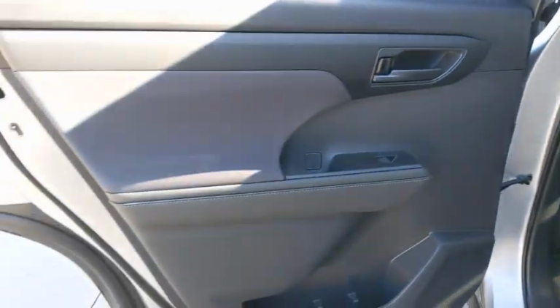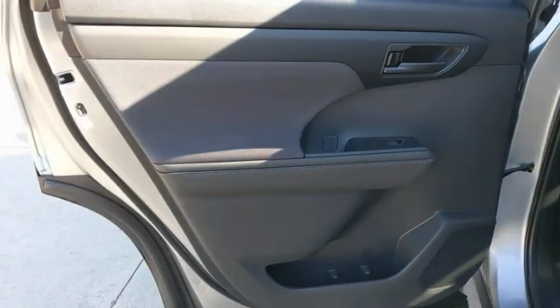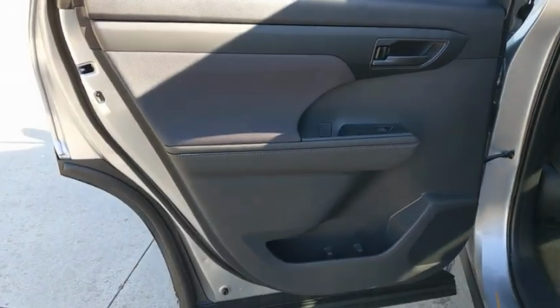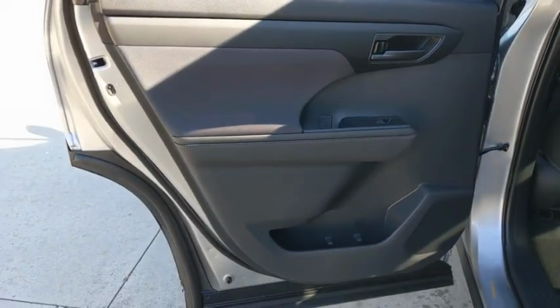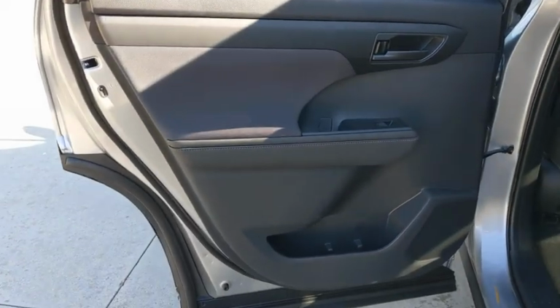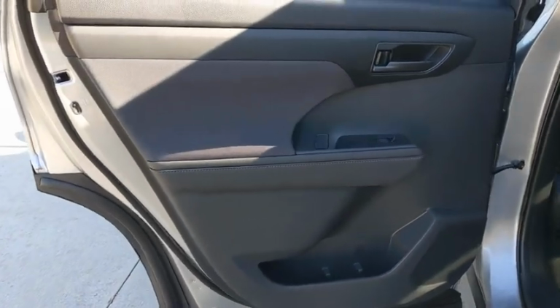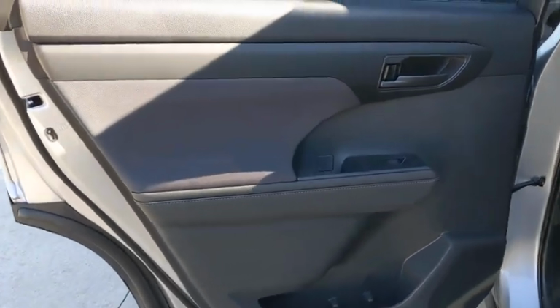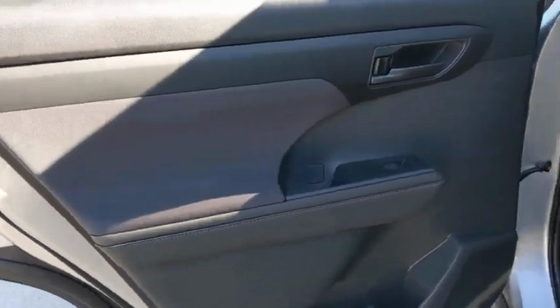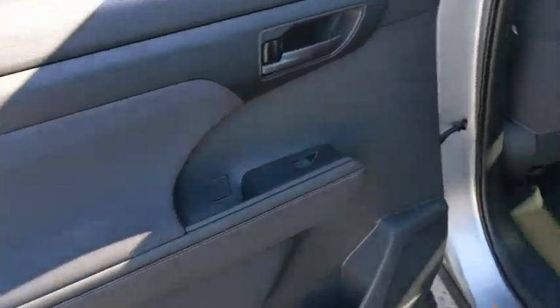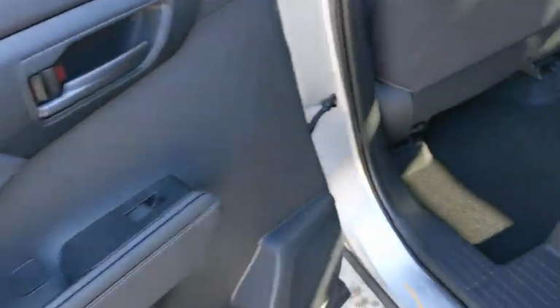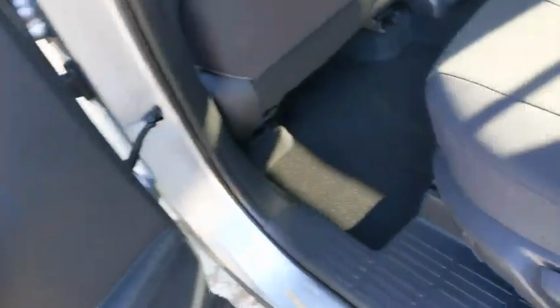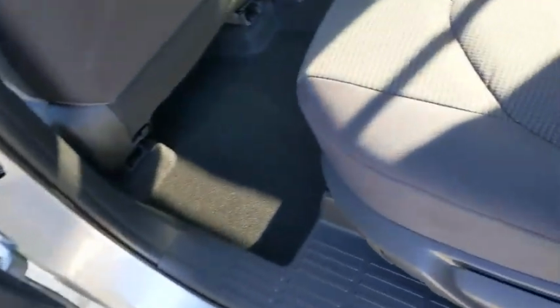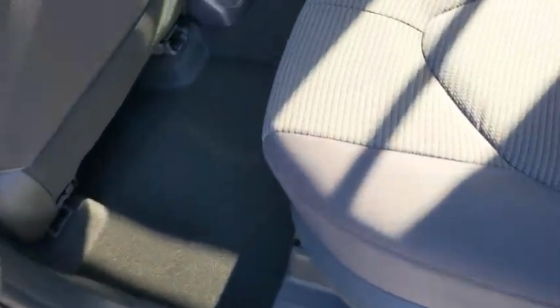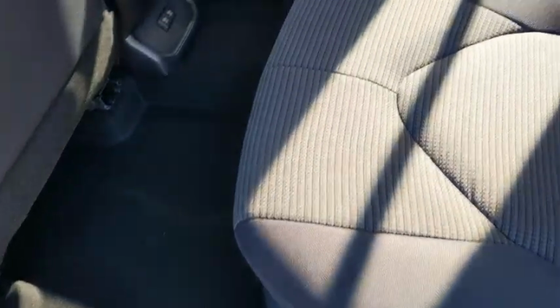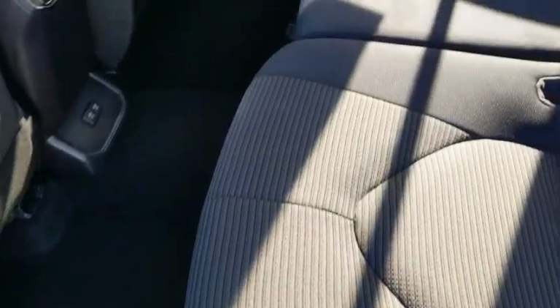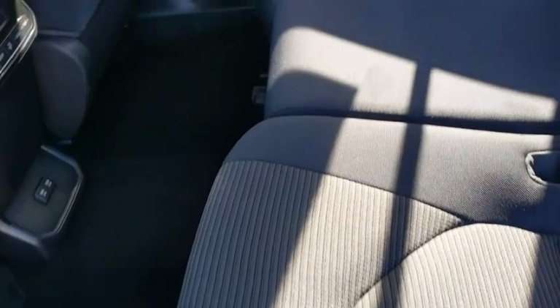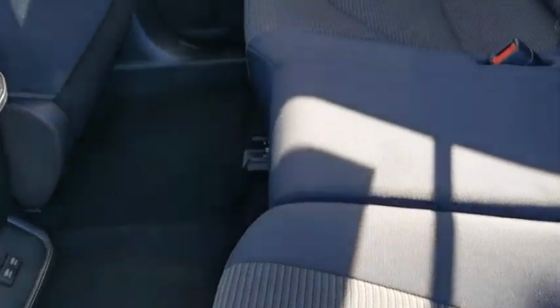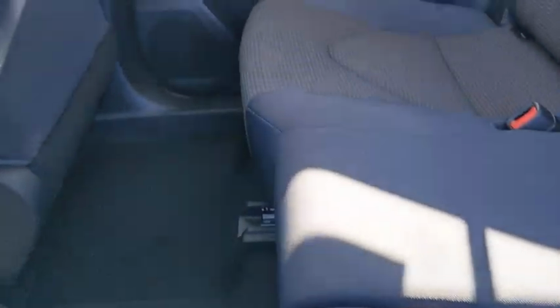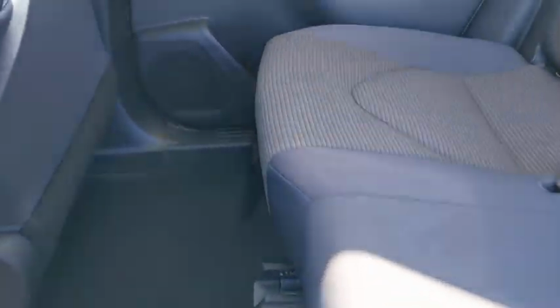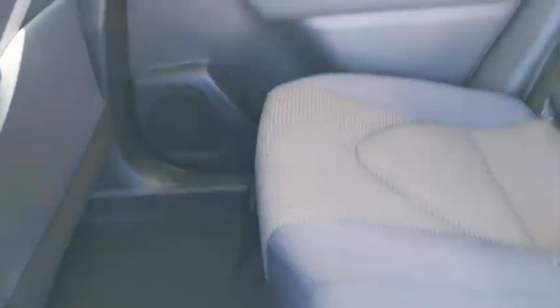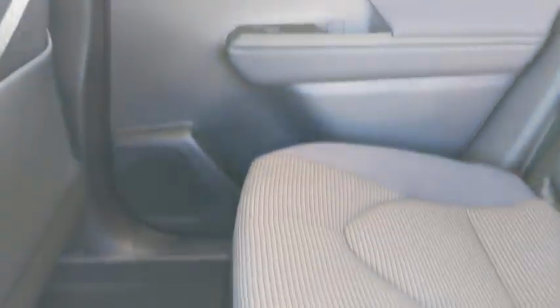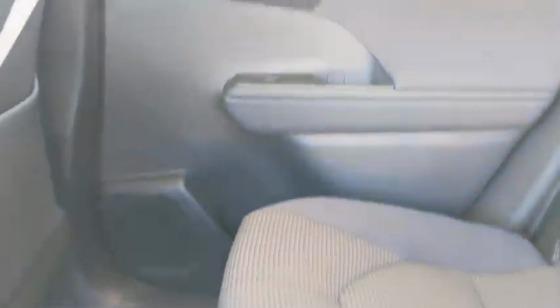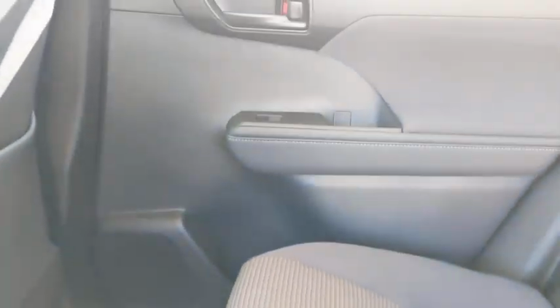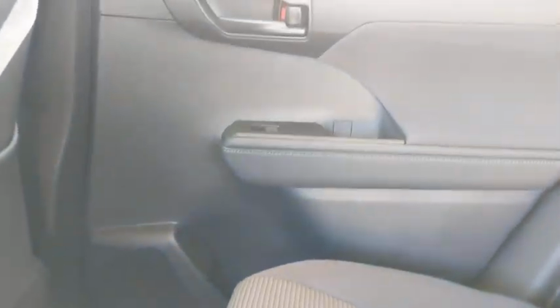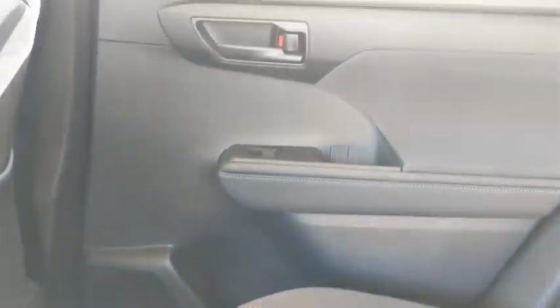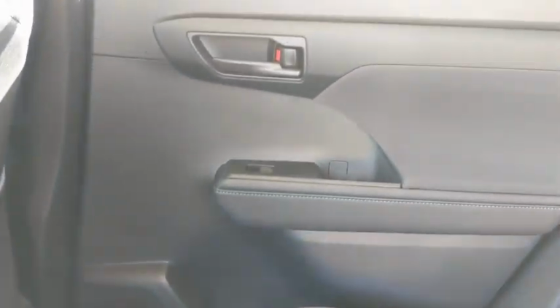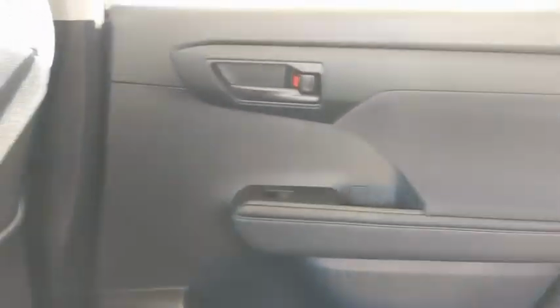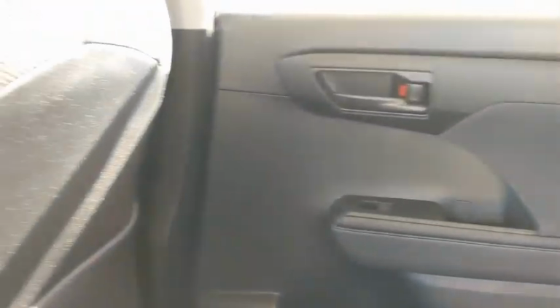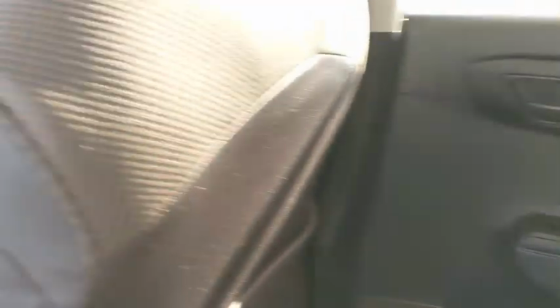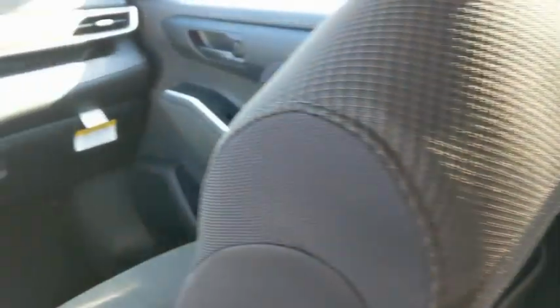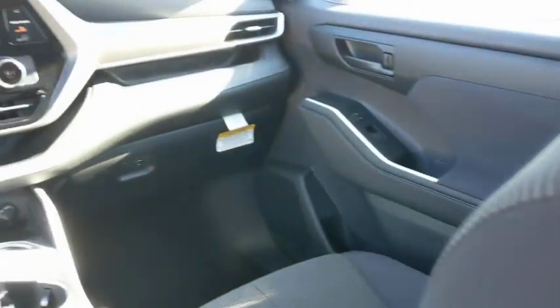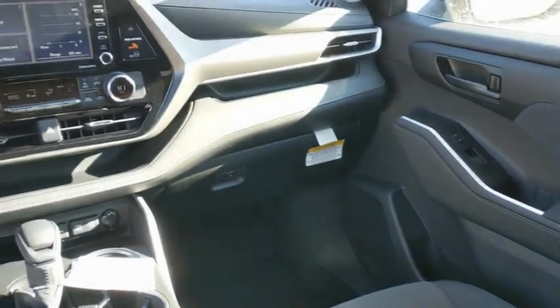Adjustable steering wheel, aluminum wheels, keyless start, four-wheel disc brakes, cruise control, climate control, AM-FM stereo radio, rear defrost, MP3 player.